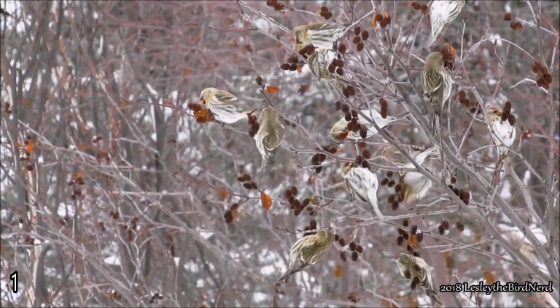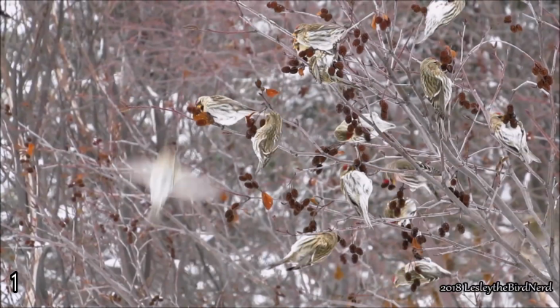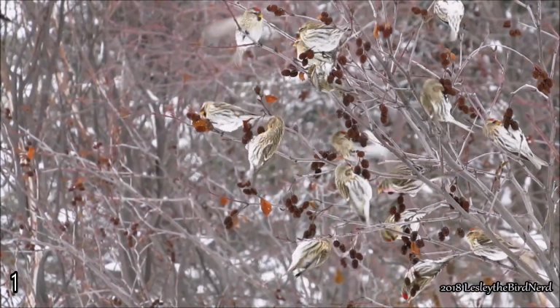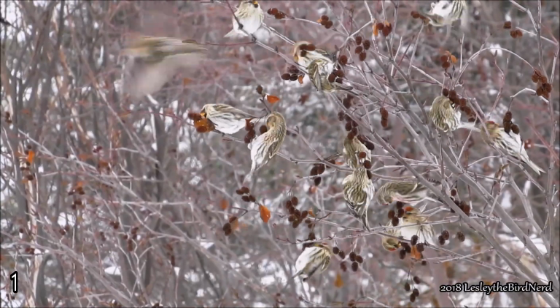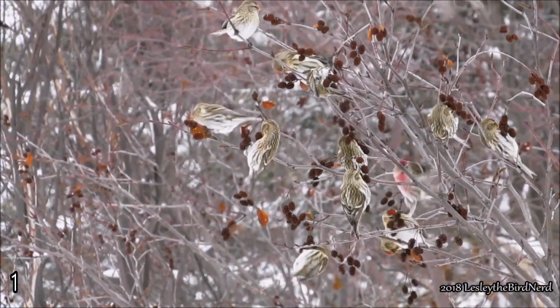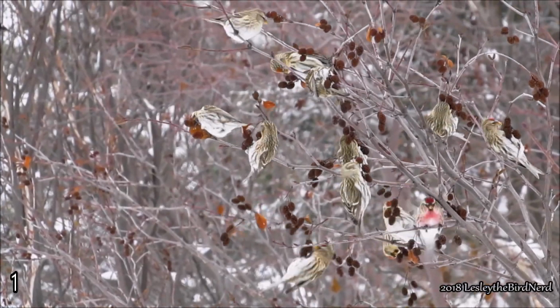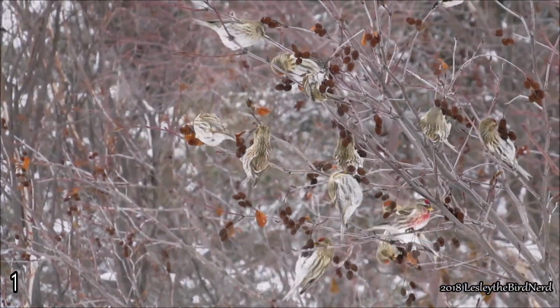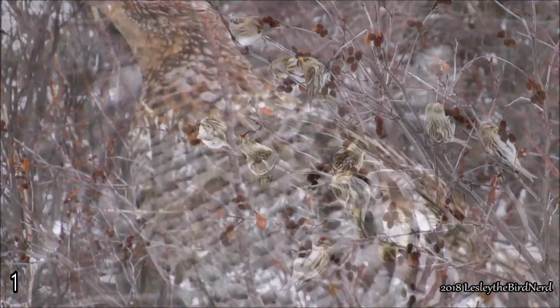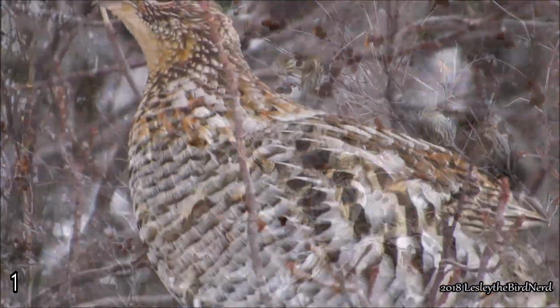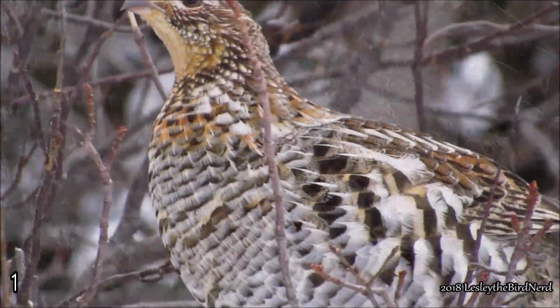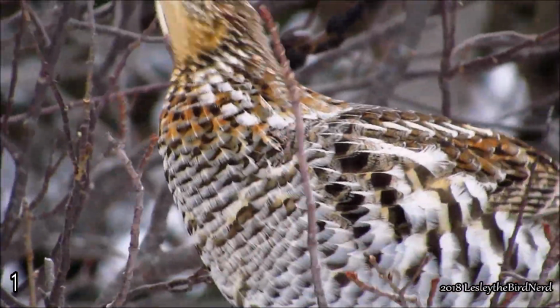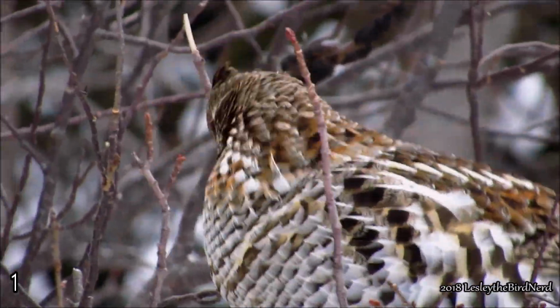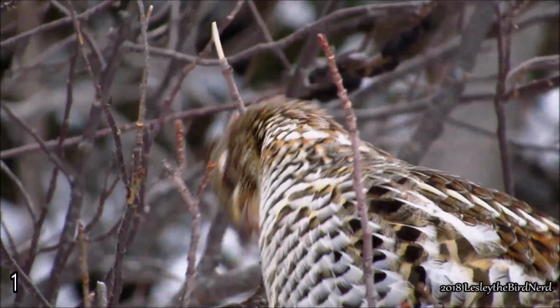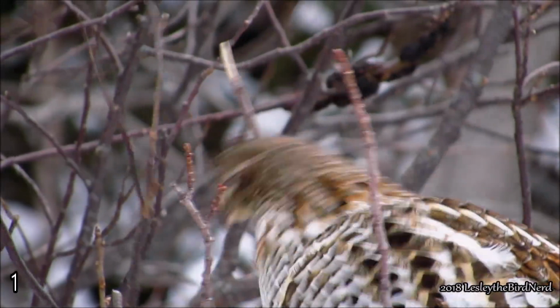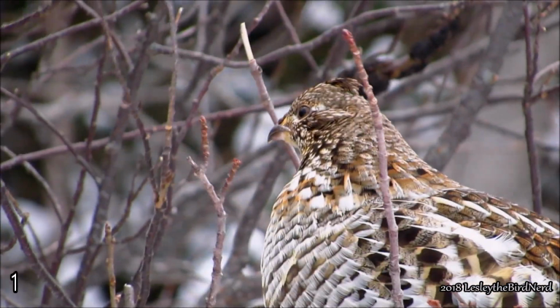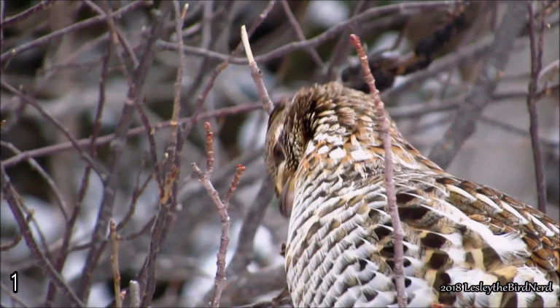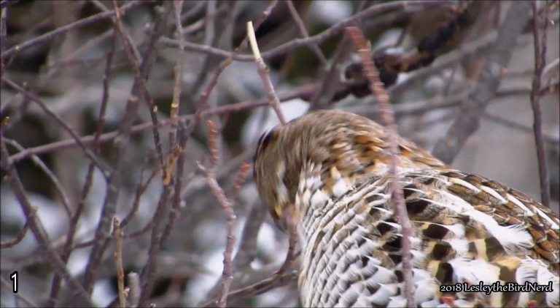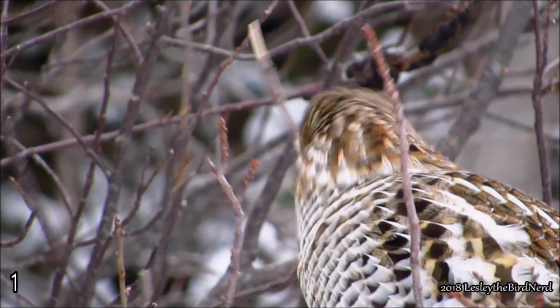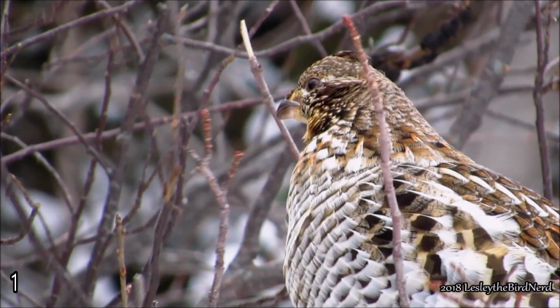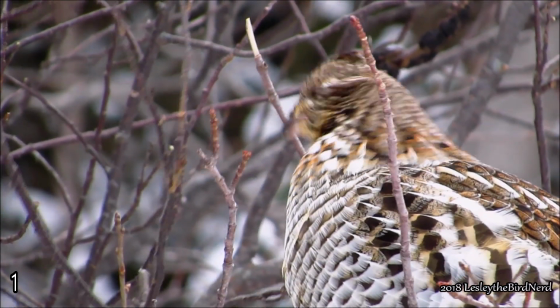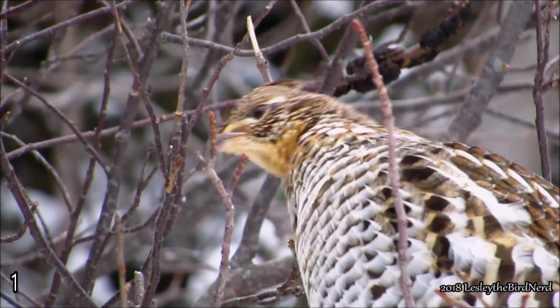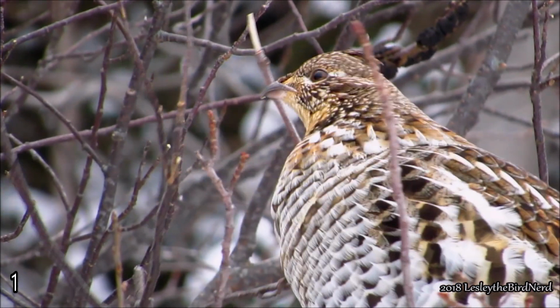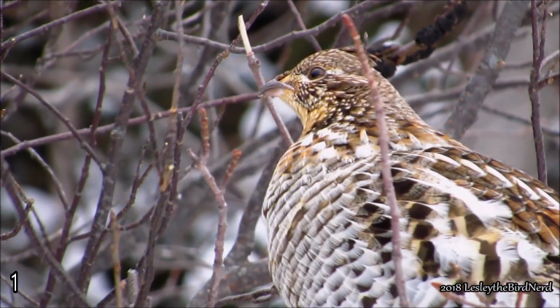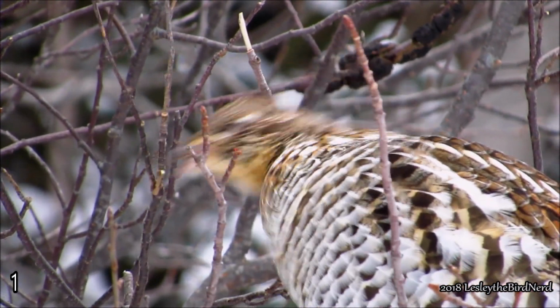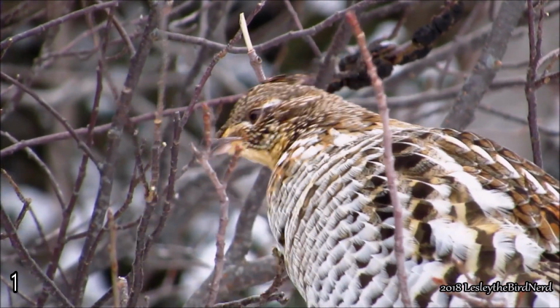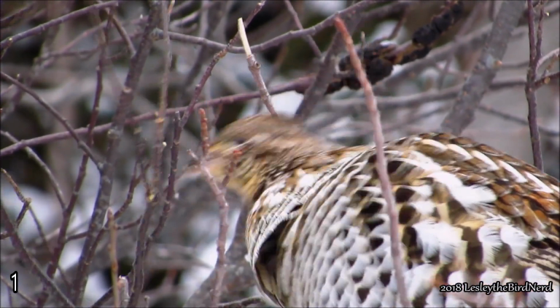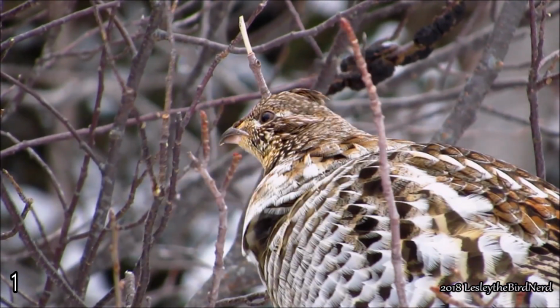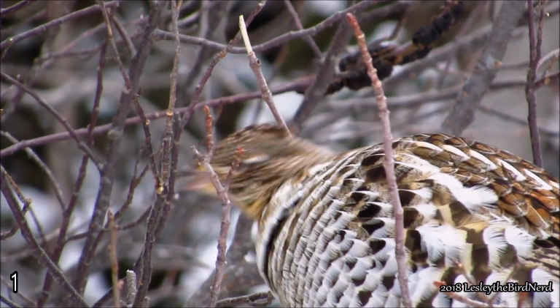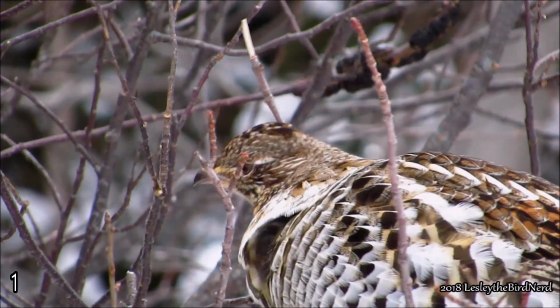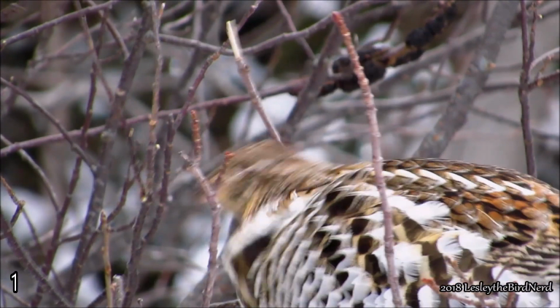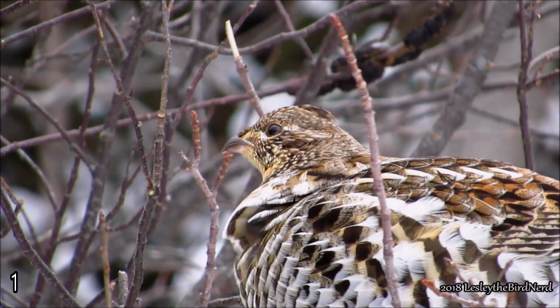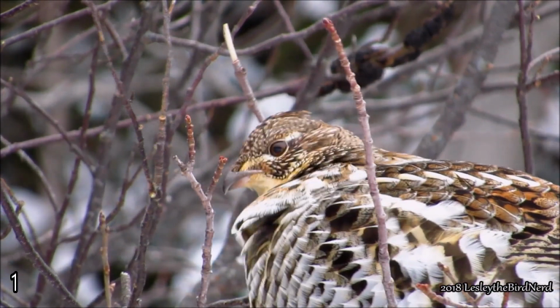In fact, research showed that the temperature of the snow tunnels ruffed grouse roost in maintains a temperature of roughly minus 6 to 0 degrees Celsius, despite how cold it is outside.